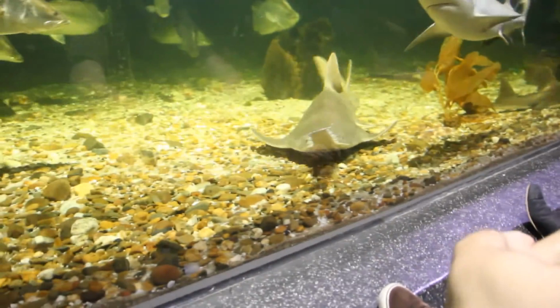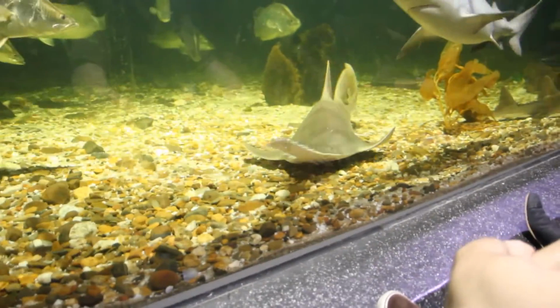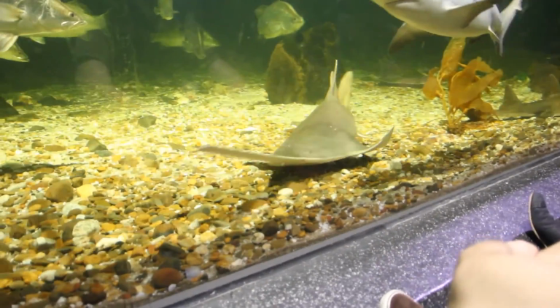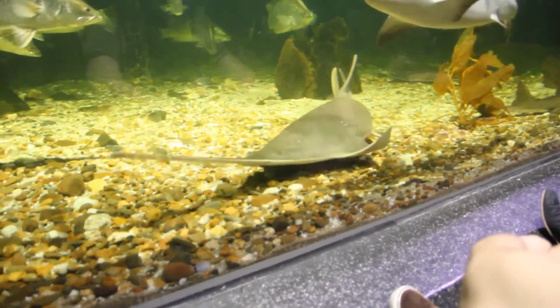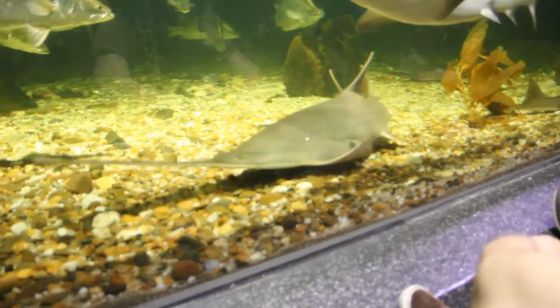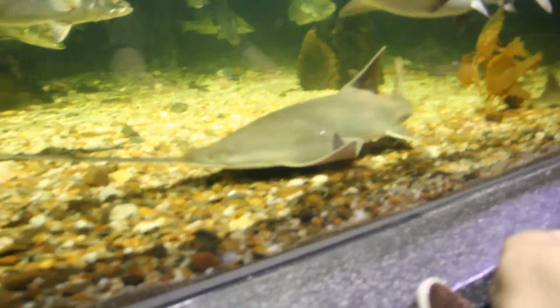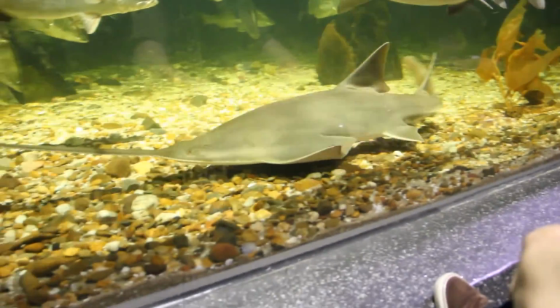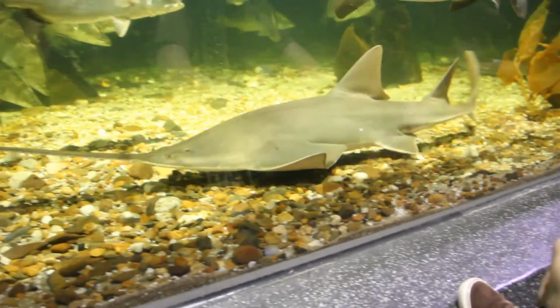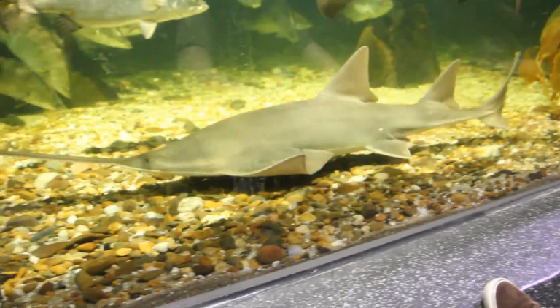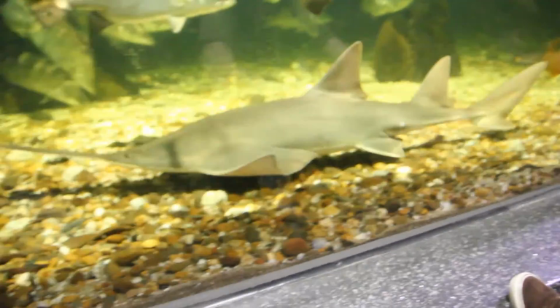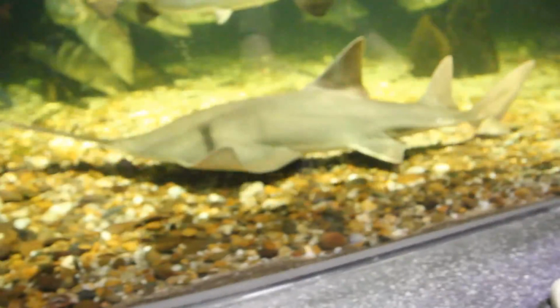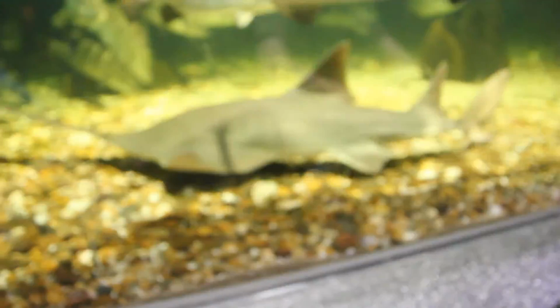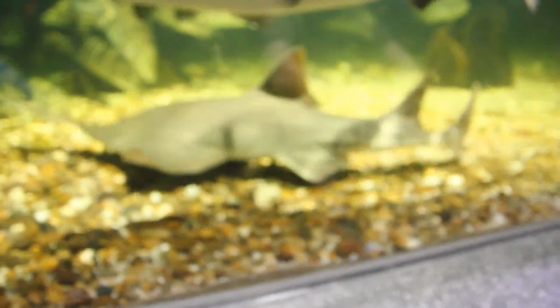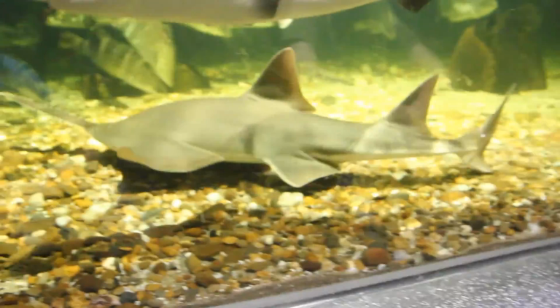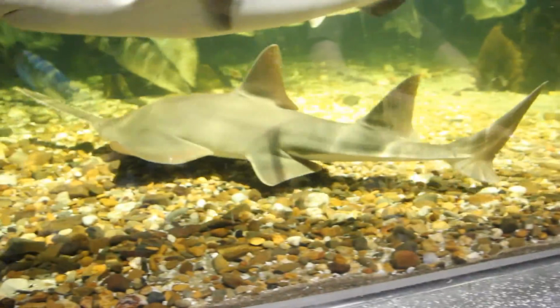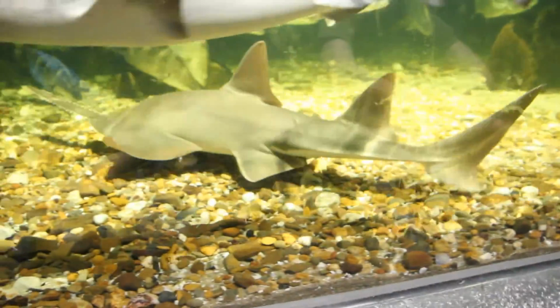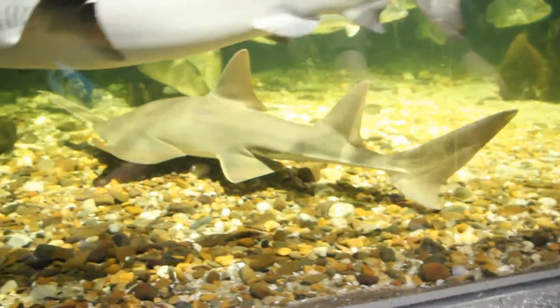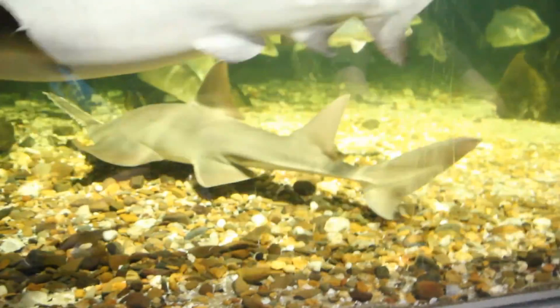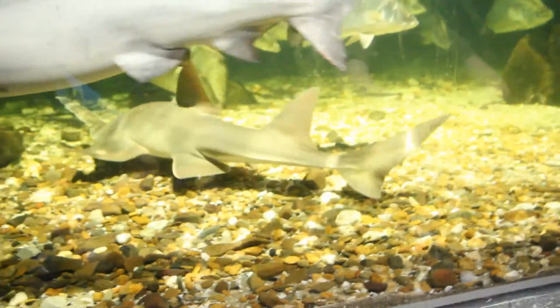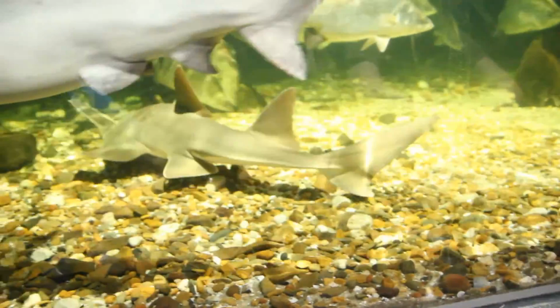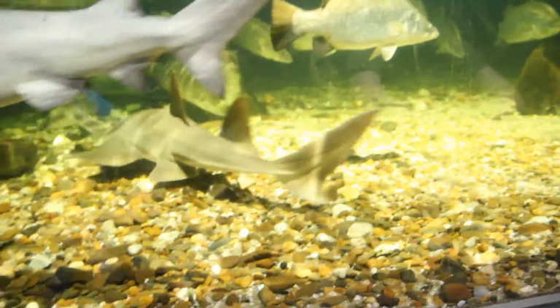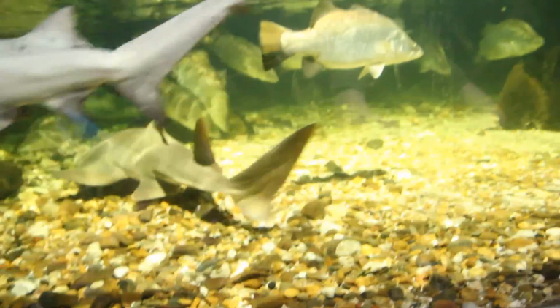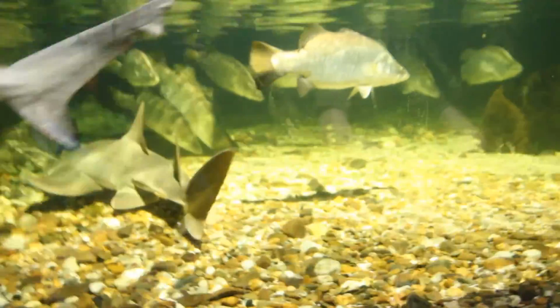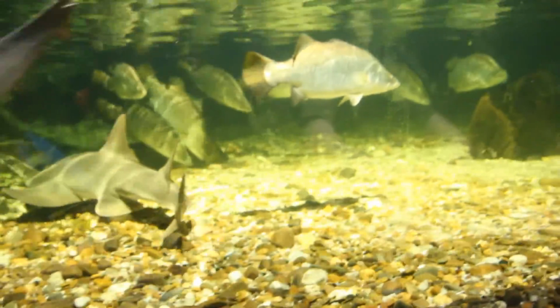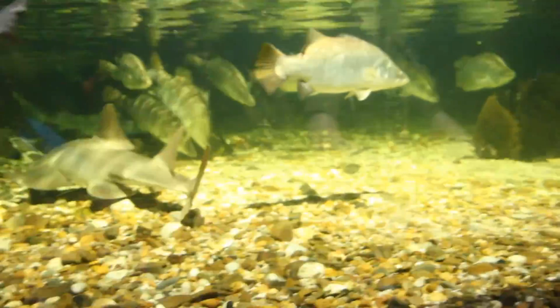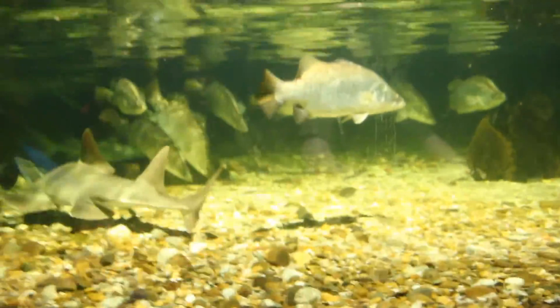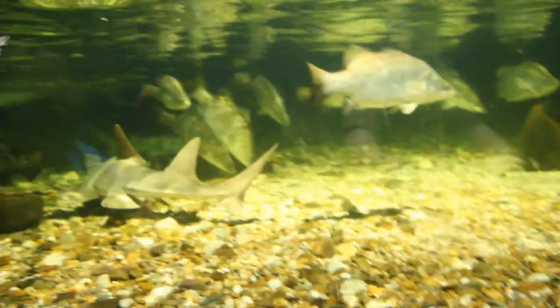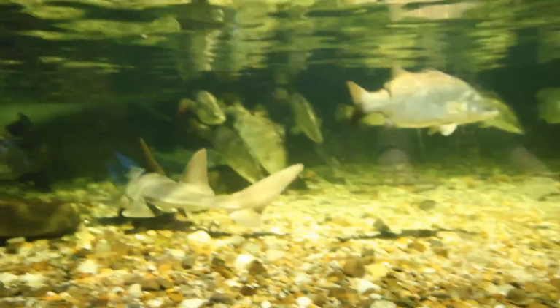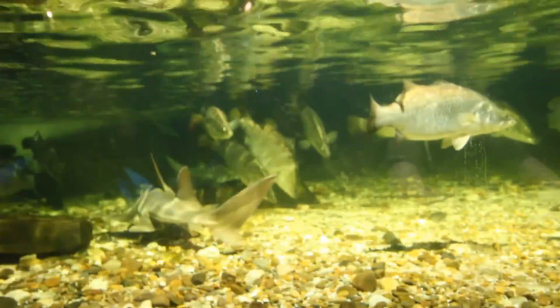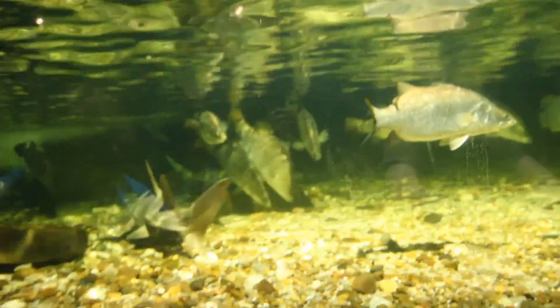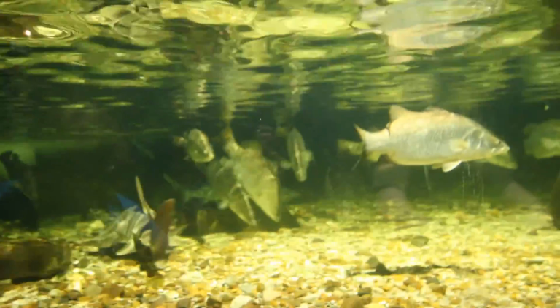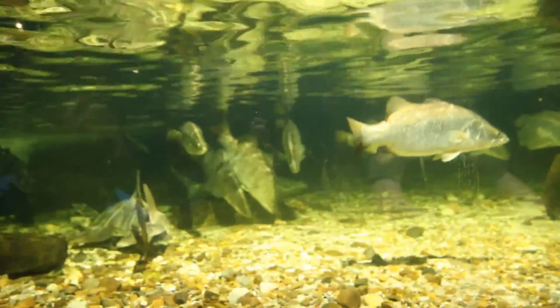Alright guys, what's going on? It's Dan here again and we are back for the second episode of What's the Fish Files. And this one we're going to be talking about the sawfish.